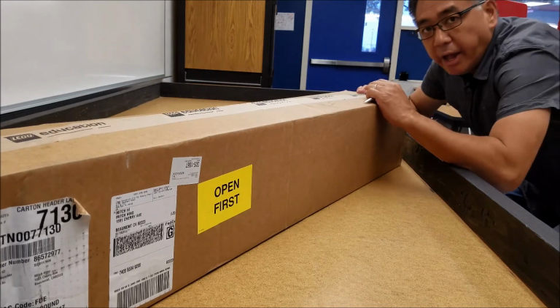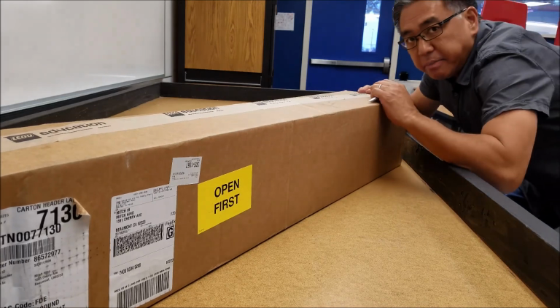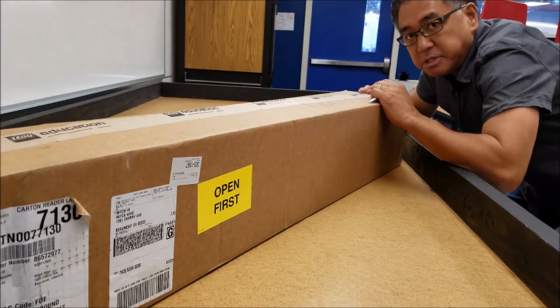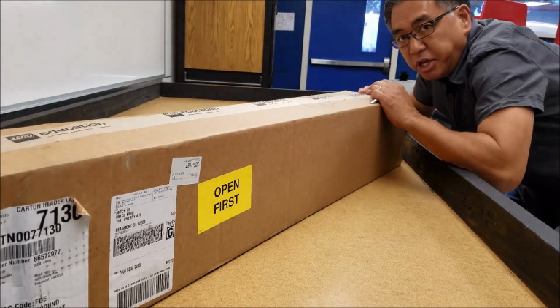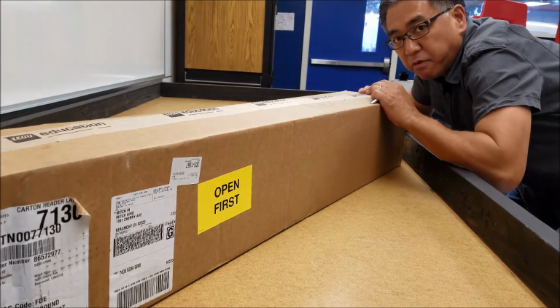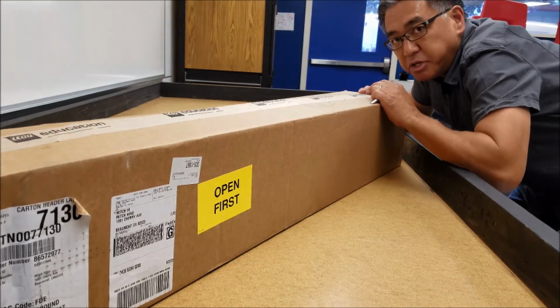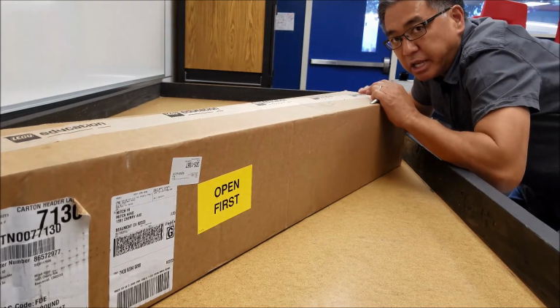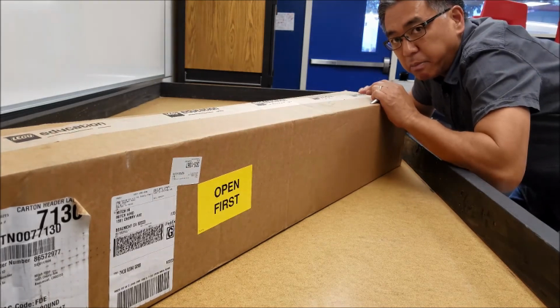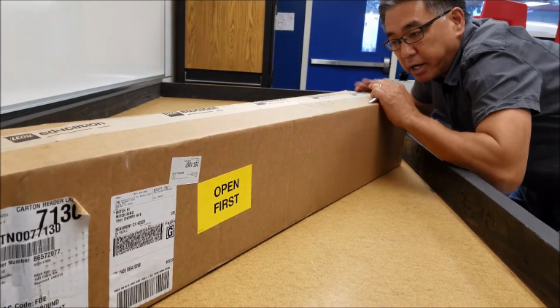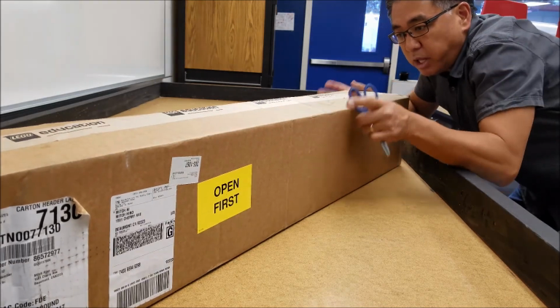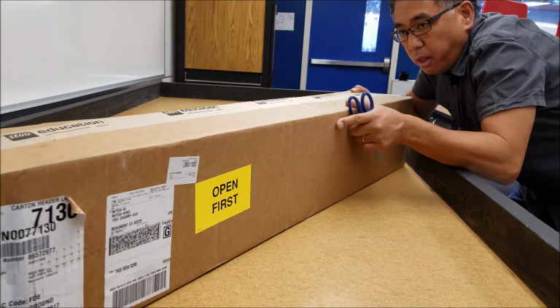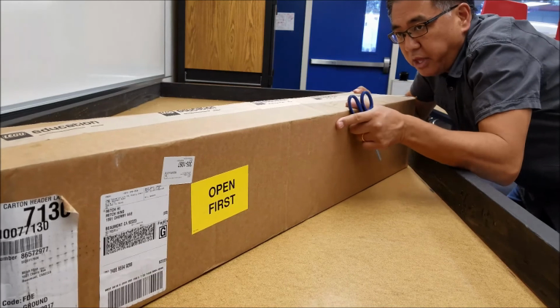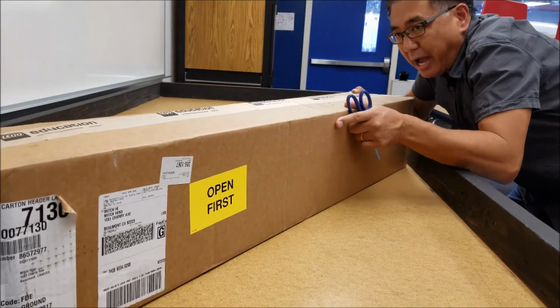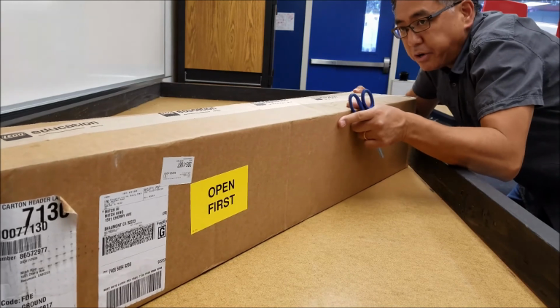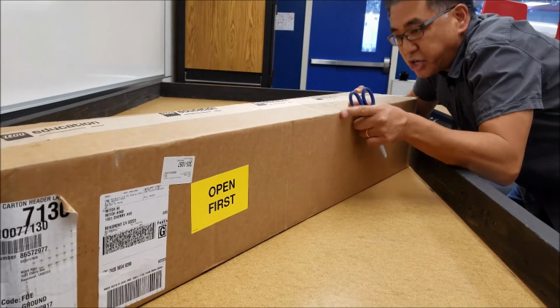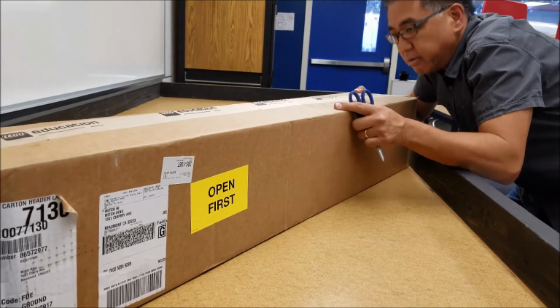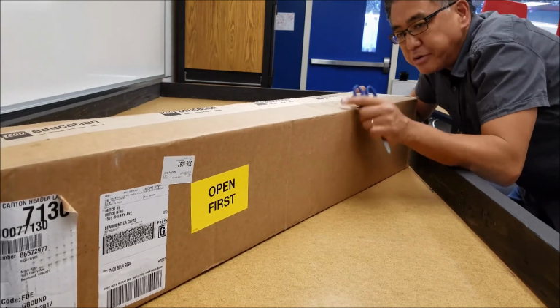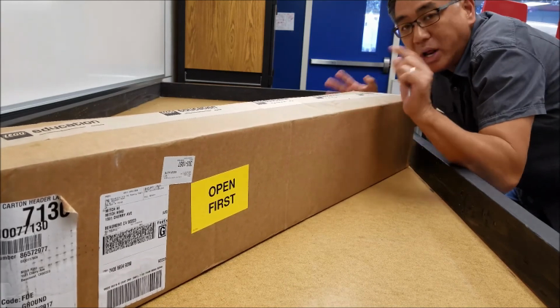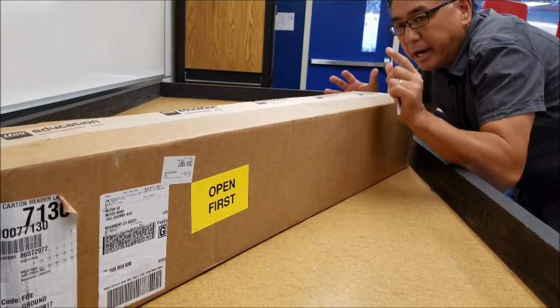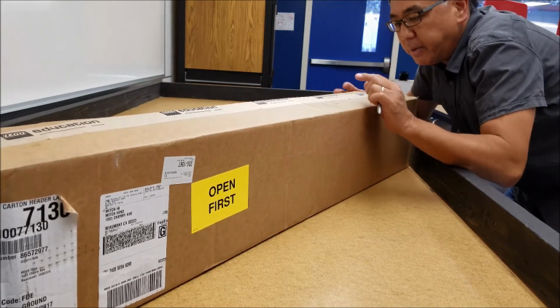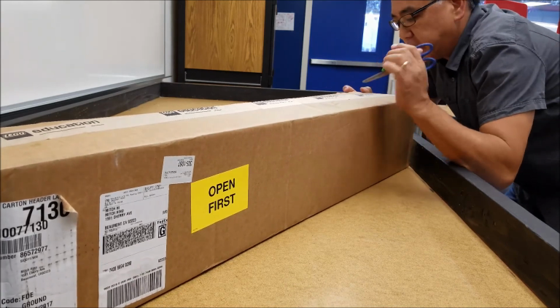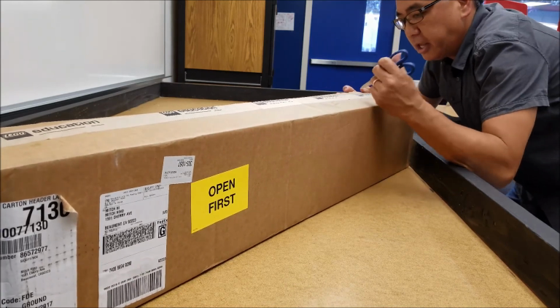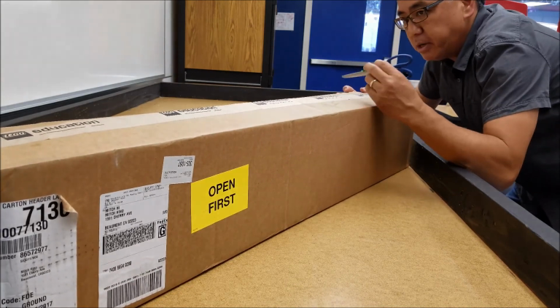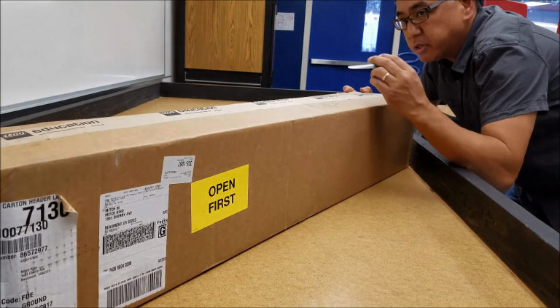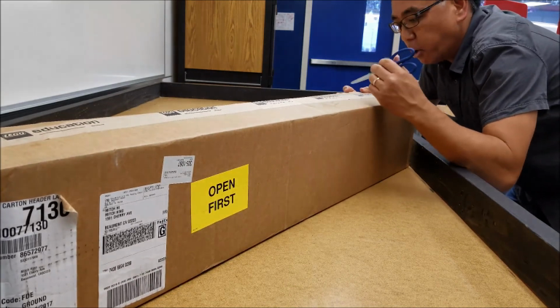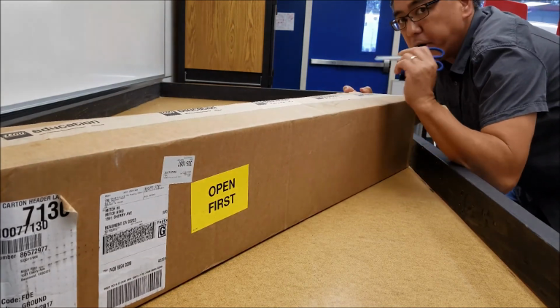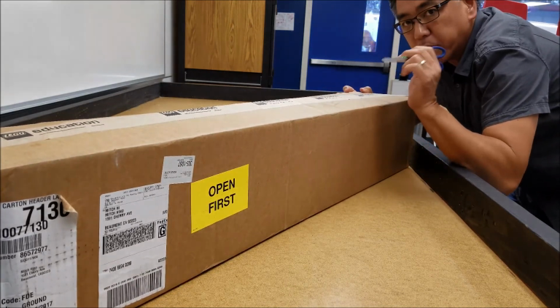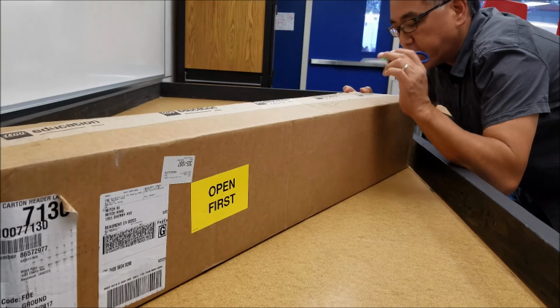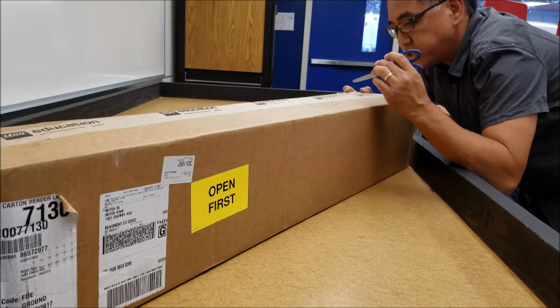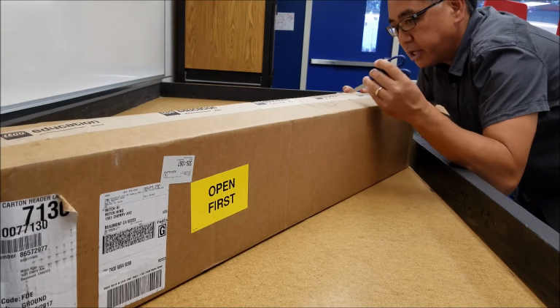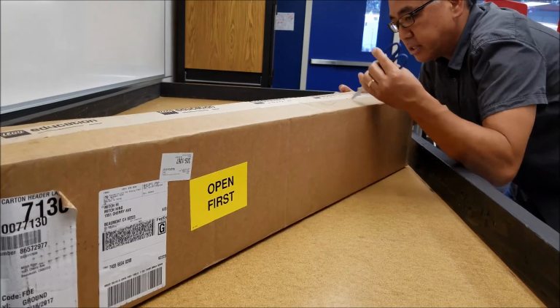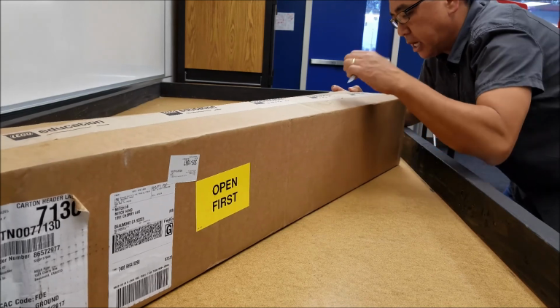Hey everybody, it's Mr. Hino for Mr. Hino's Lego Robotics. The hydrodynamics kit came in, so I'm just going to open it up real quick and let you see what's inside.